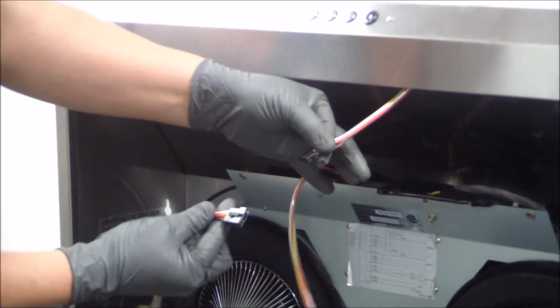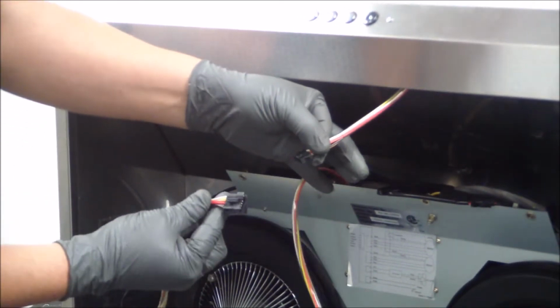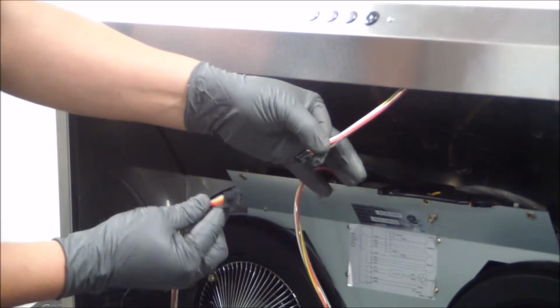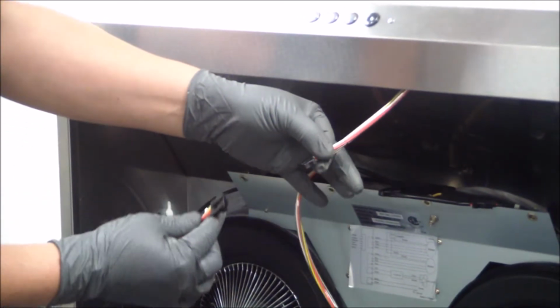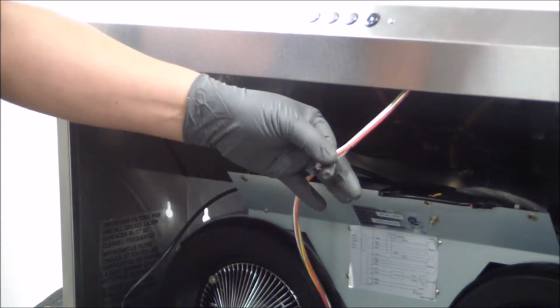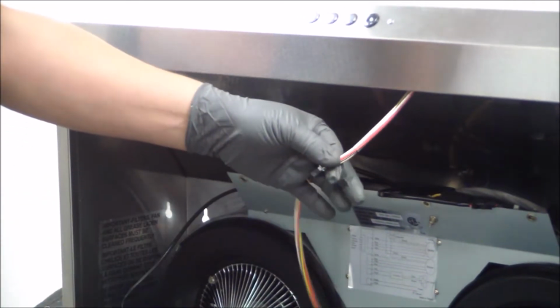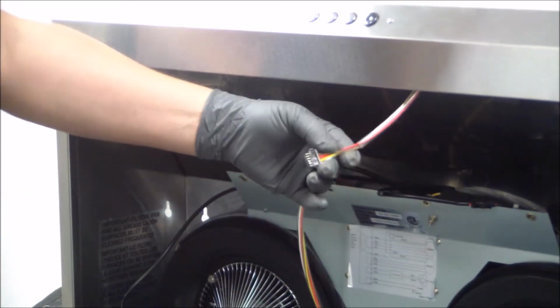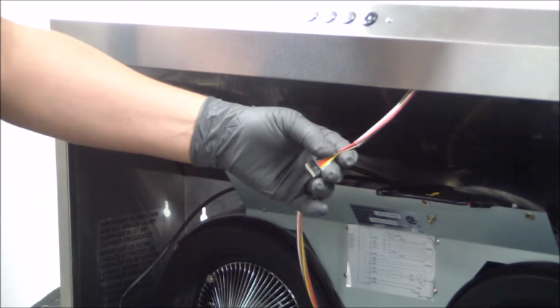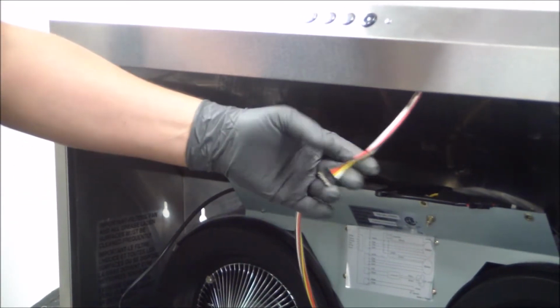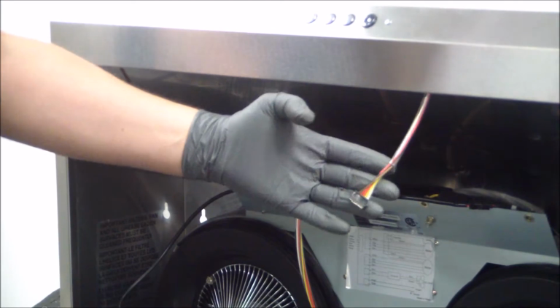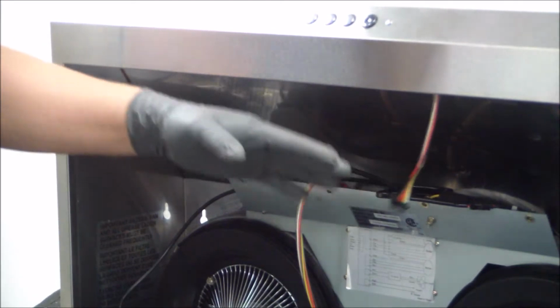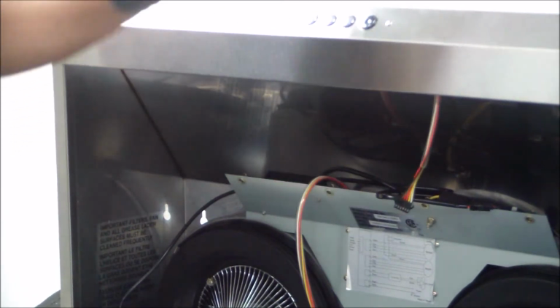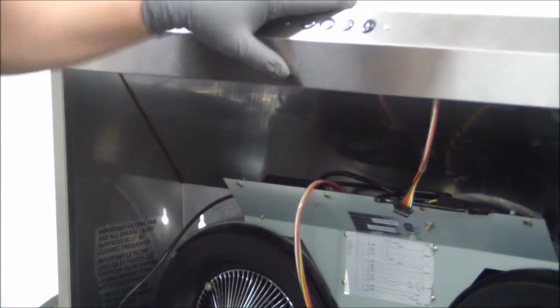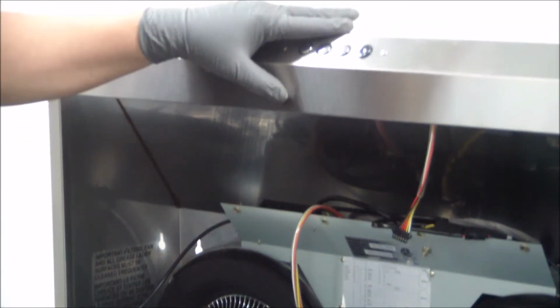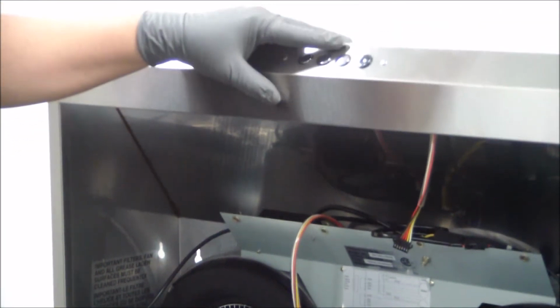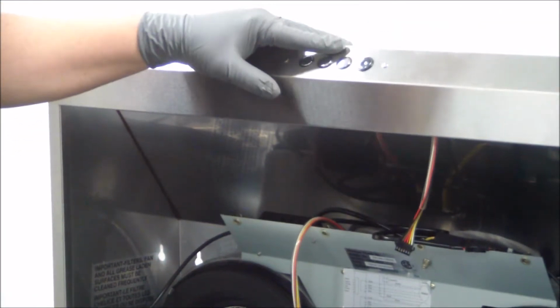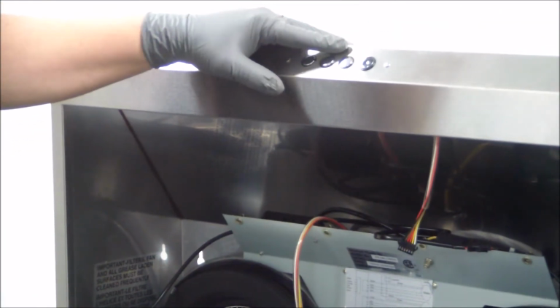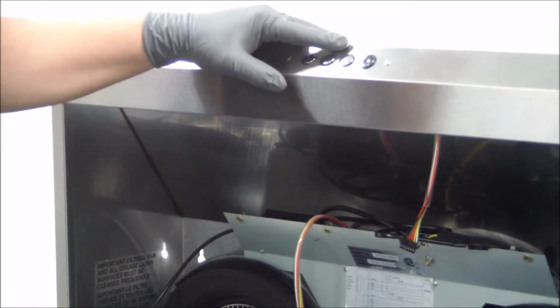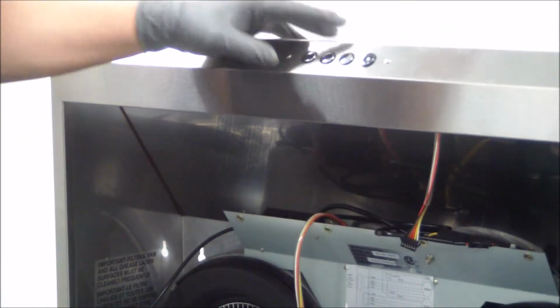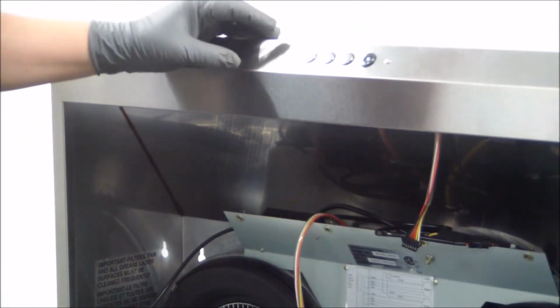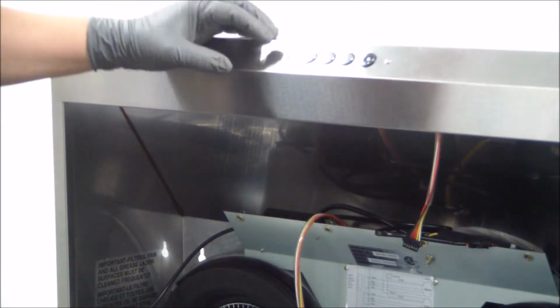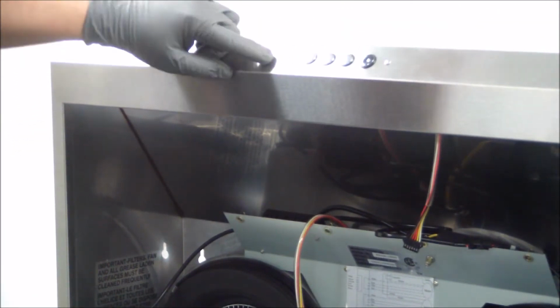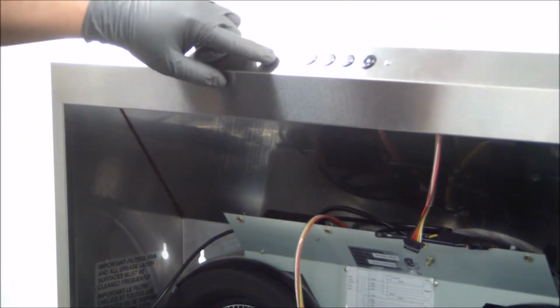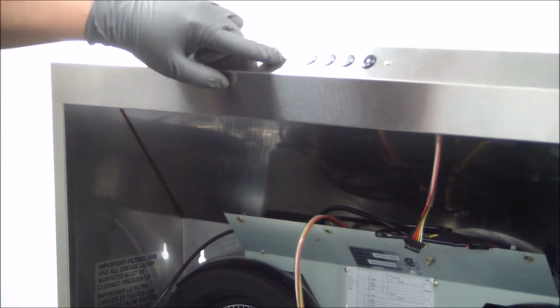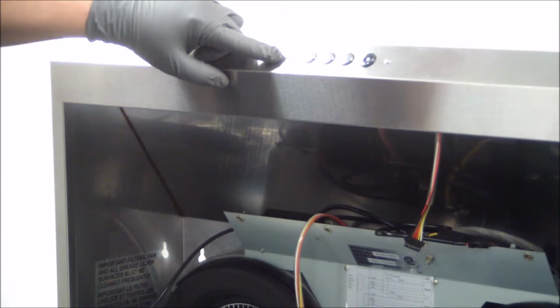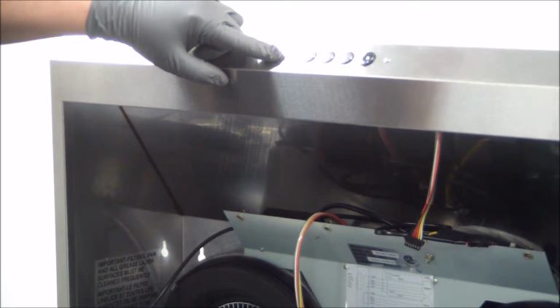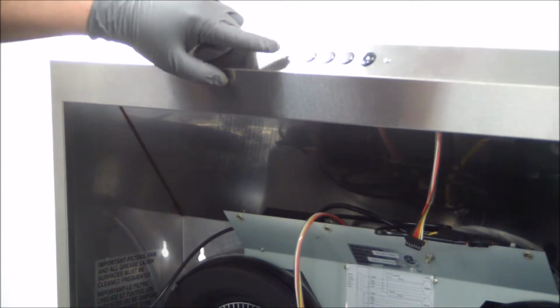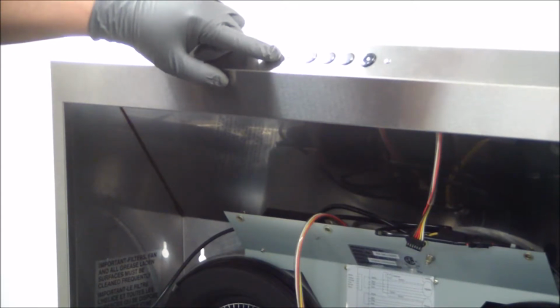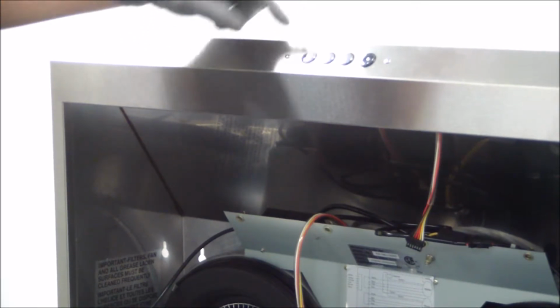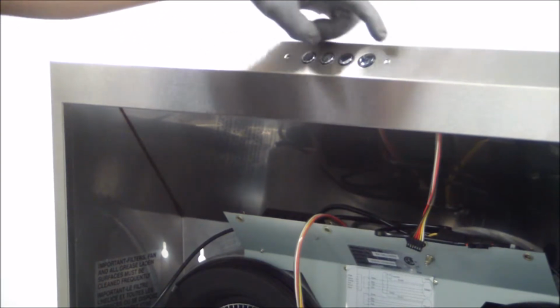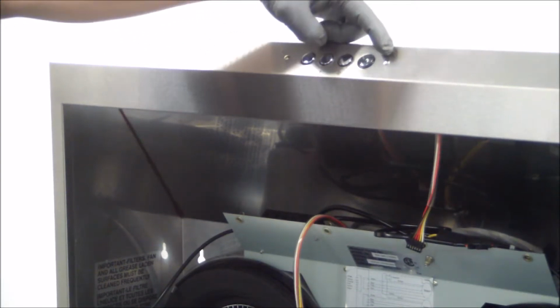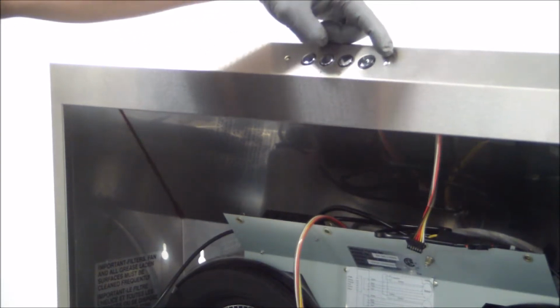Now the control switch has been disconnected, and we can go ahead and uninstall the control switch, which is being held by these two screws right here — one here and the other one right here.